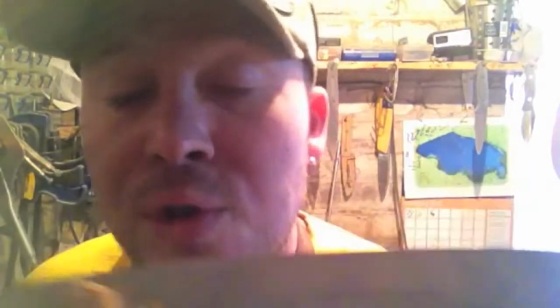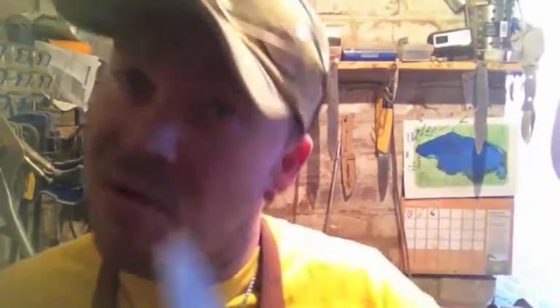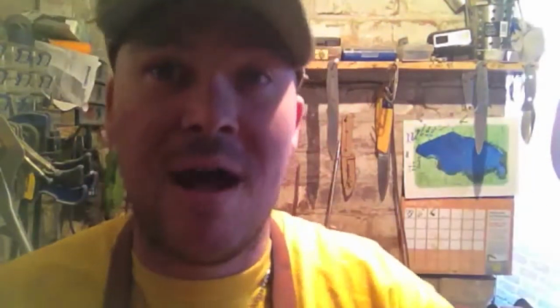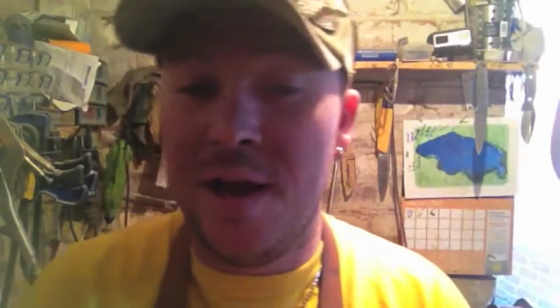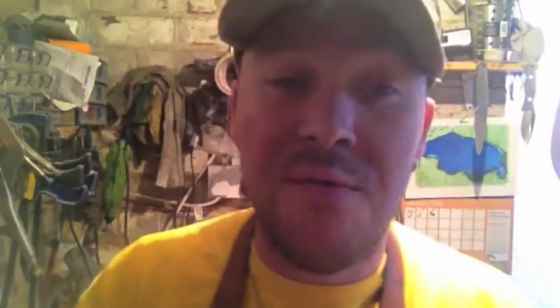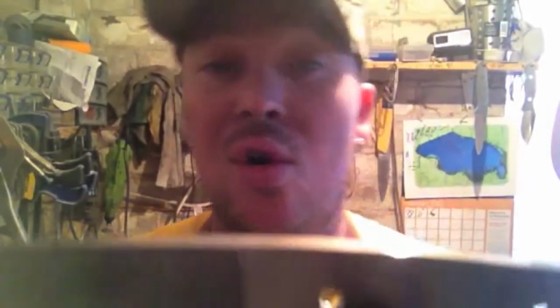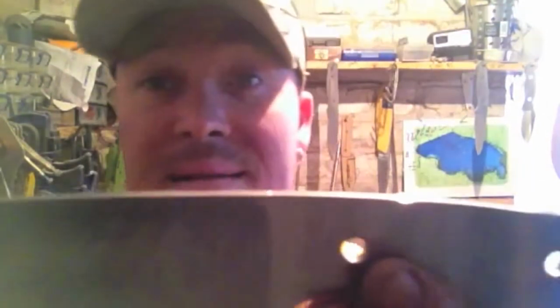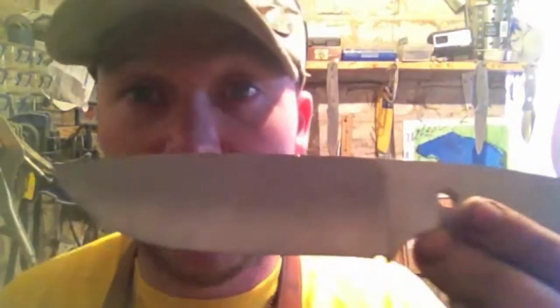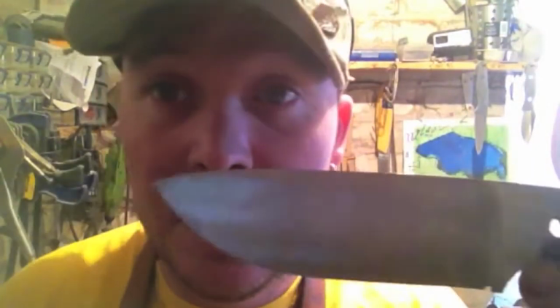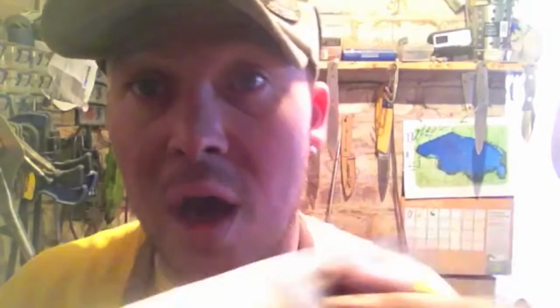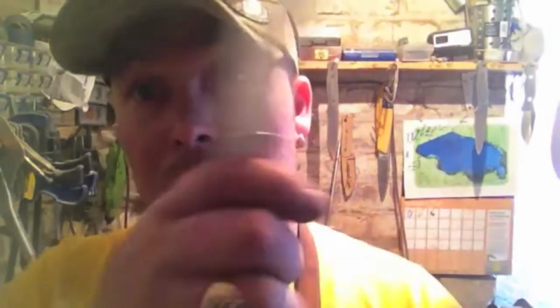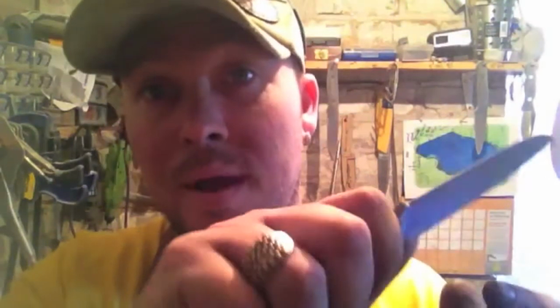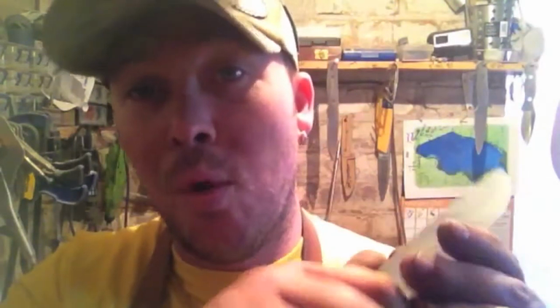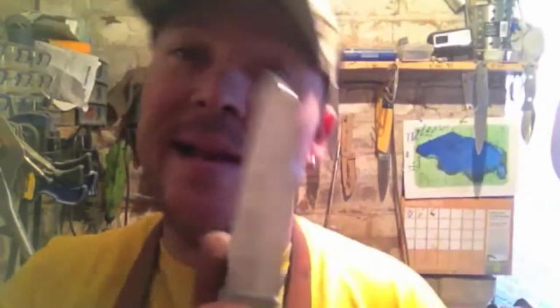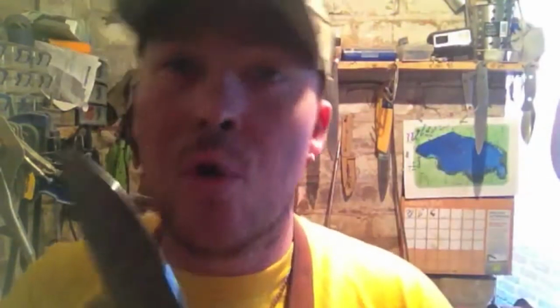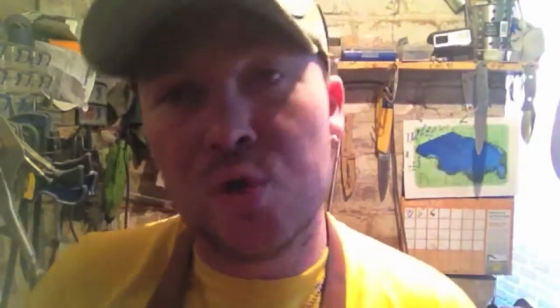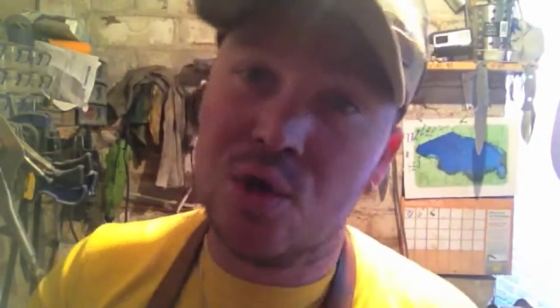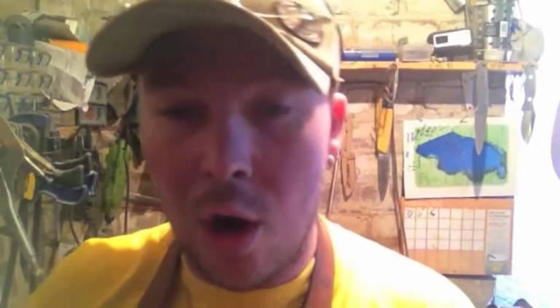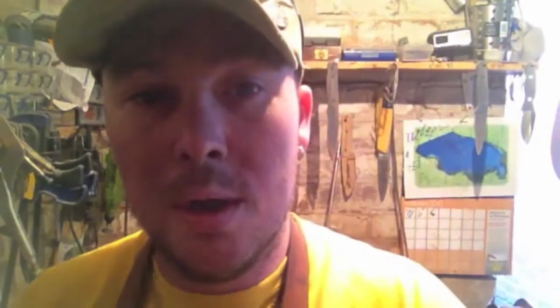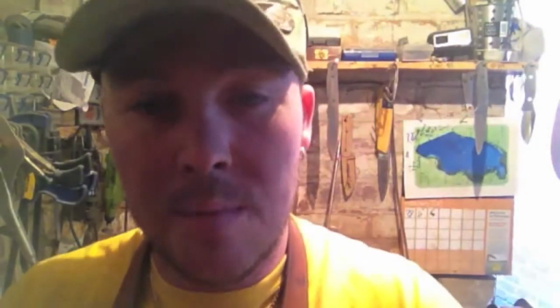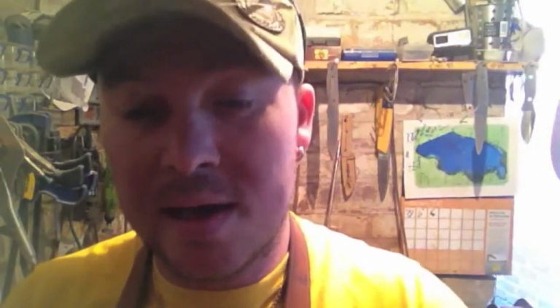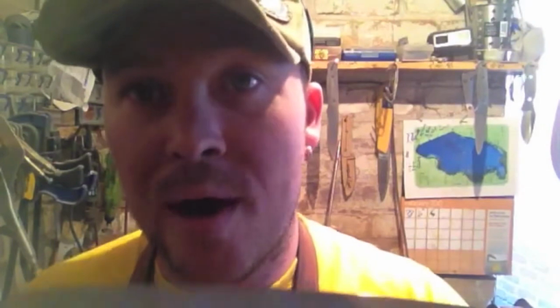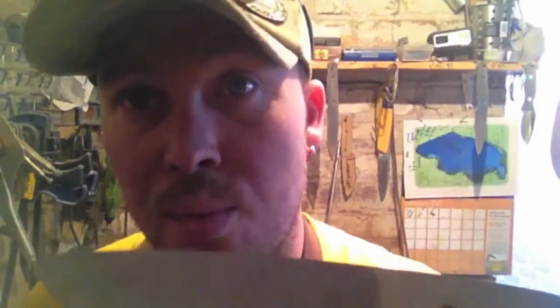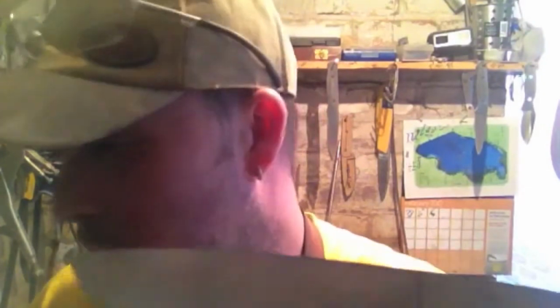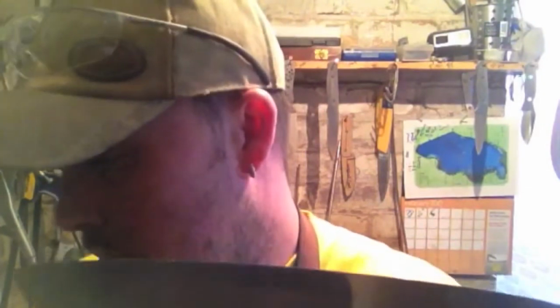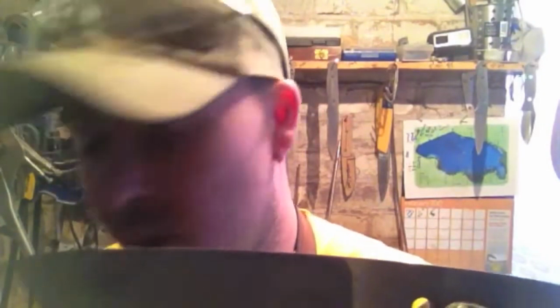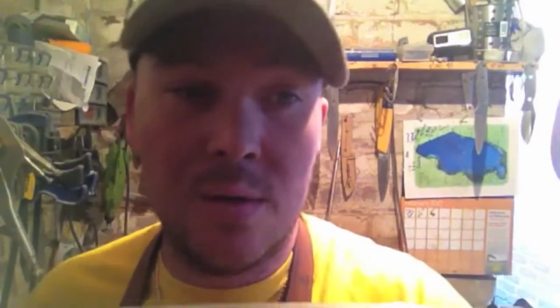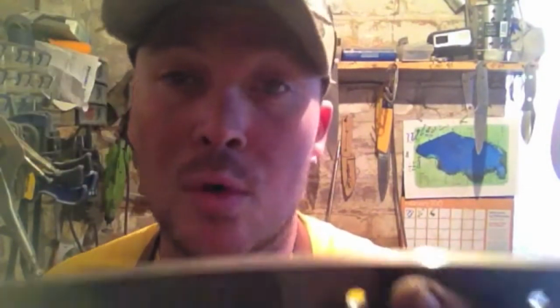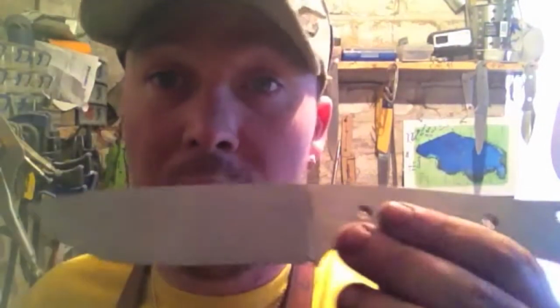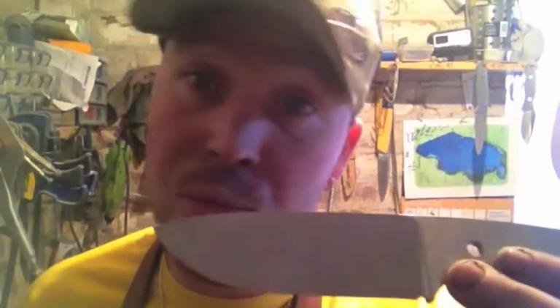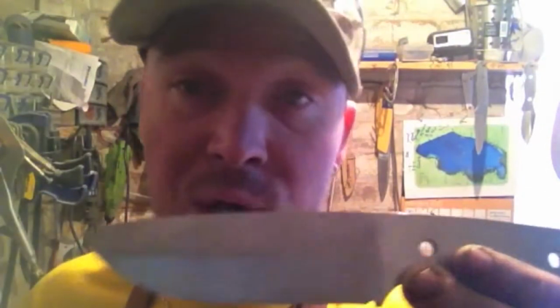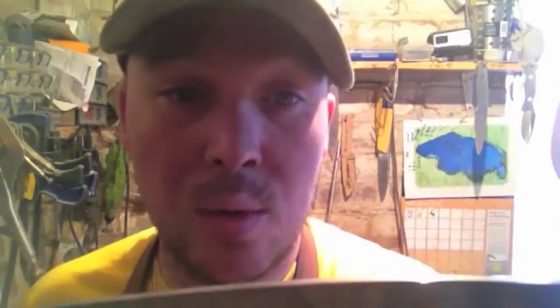I wanted to try a full flat grind here because I love the design, I love the canted handle — but I want to do it in different grinds as well as just the hollow. It gets my practice up. This will be up for sale as well.